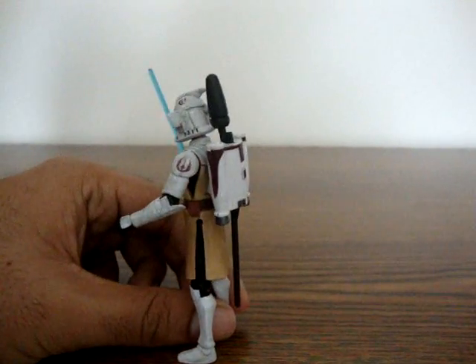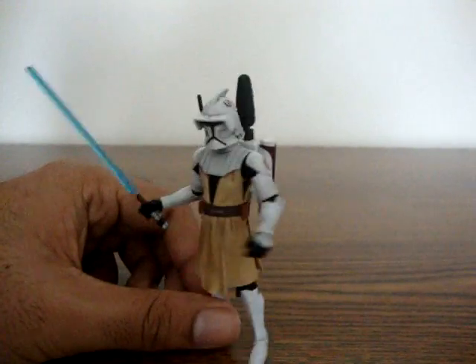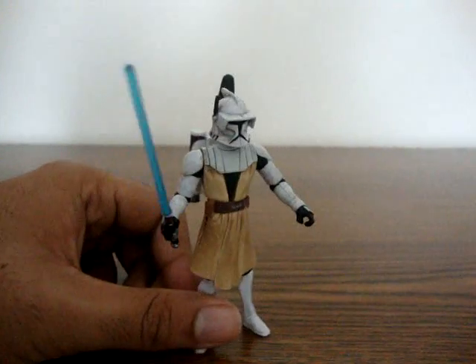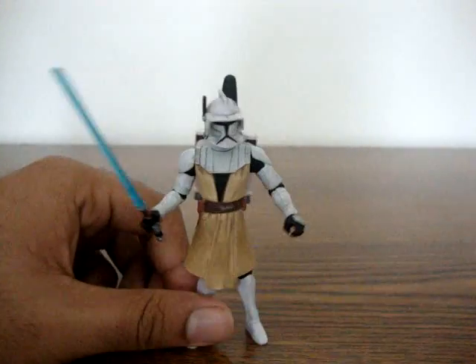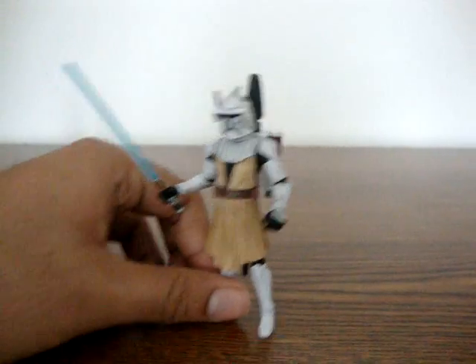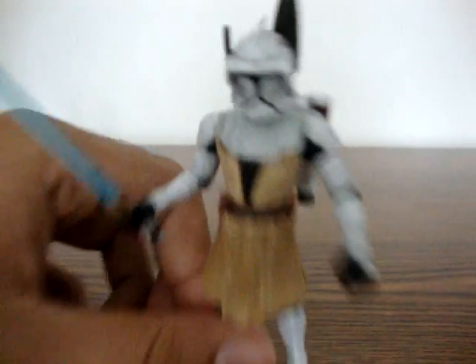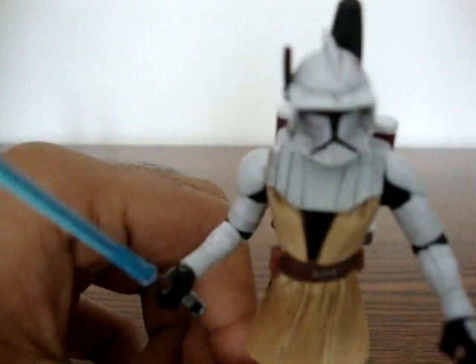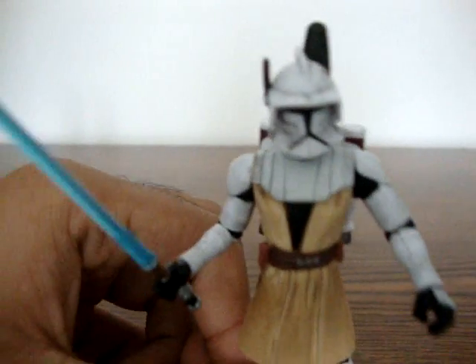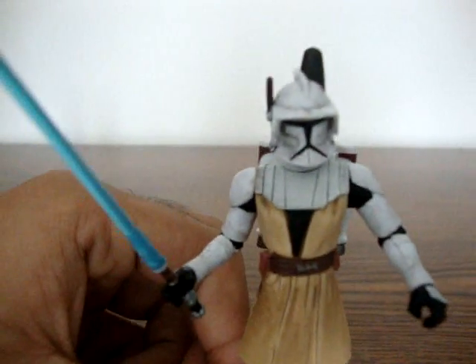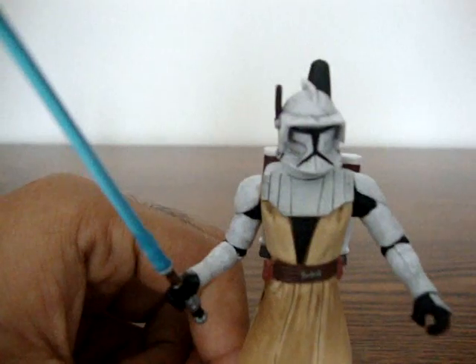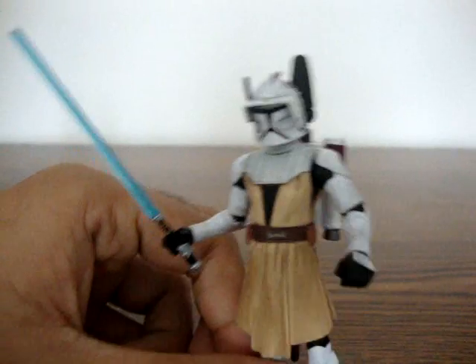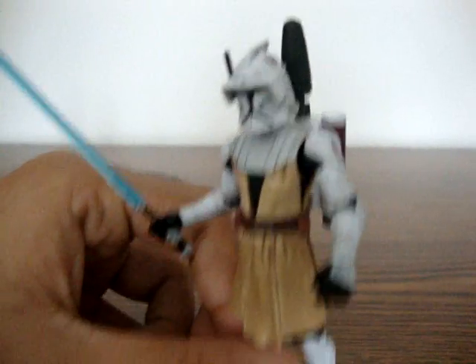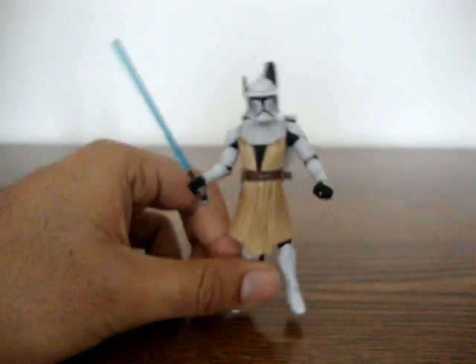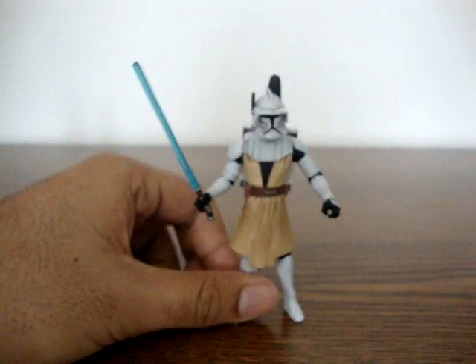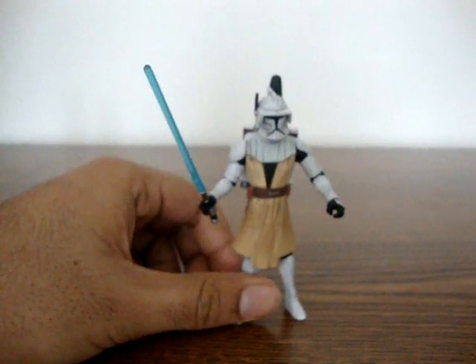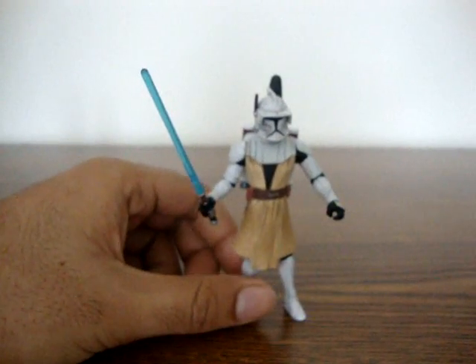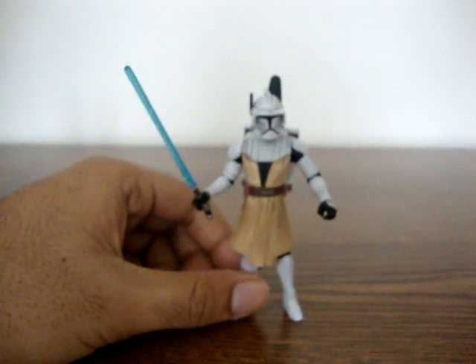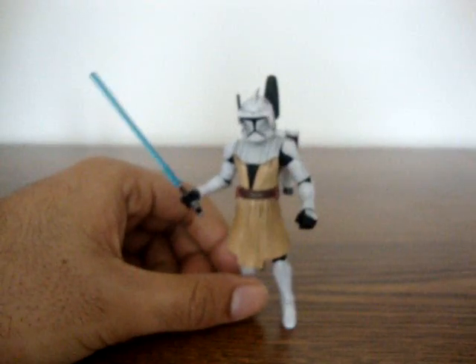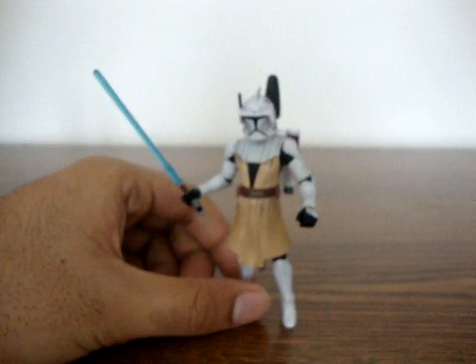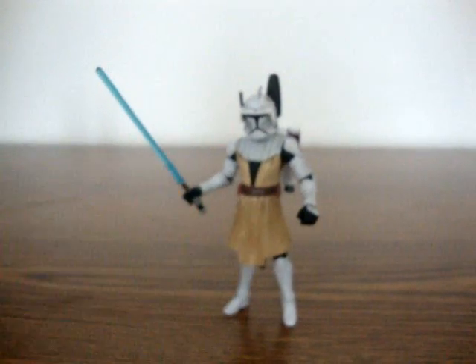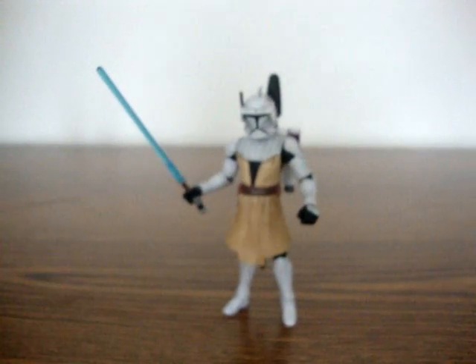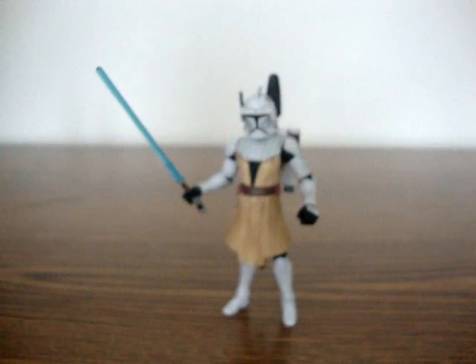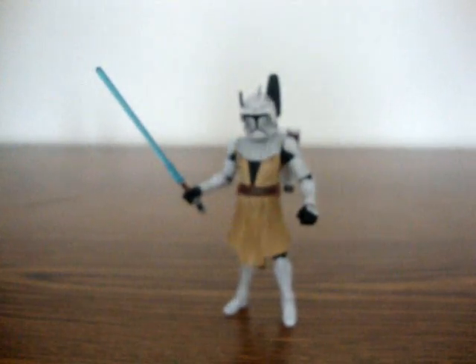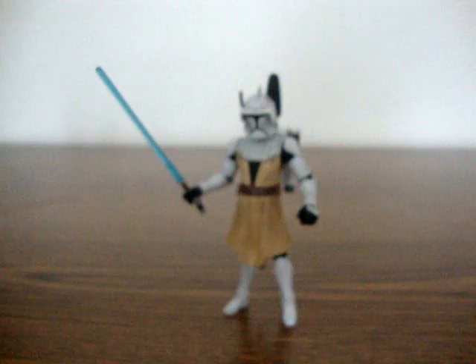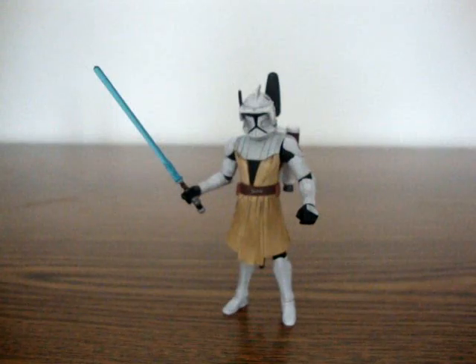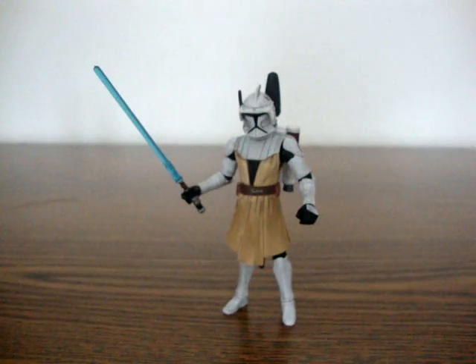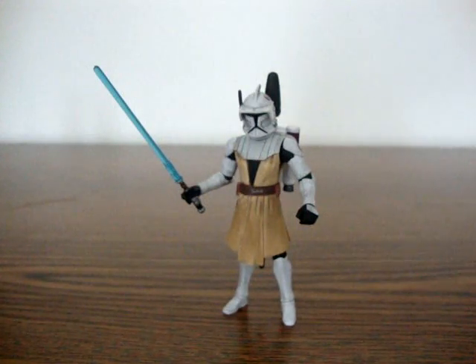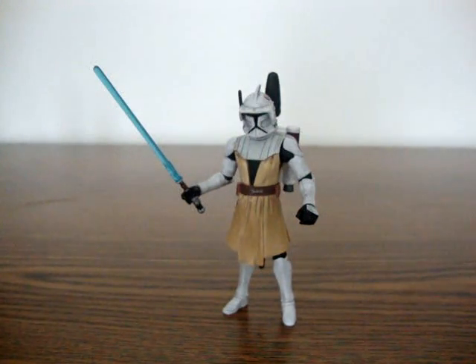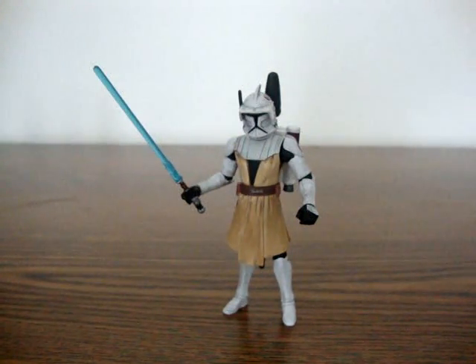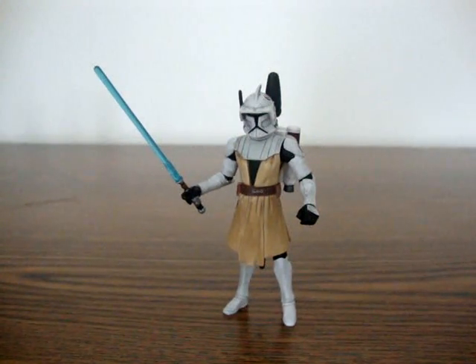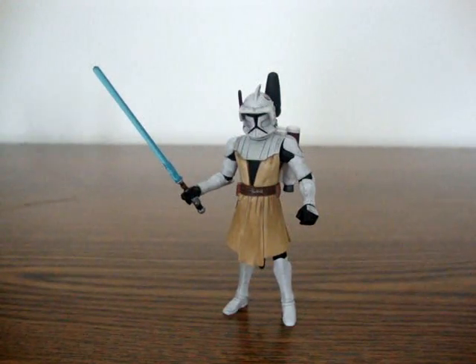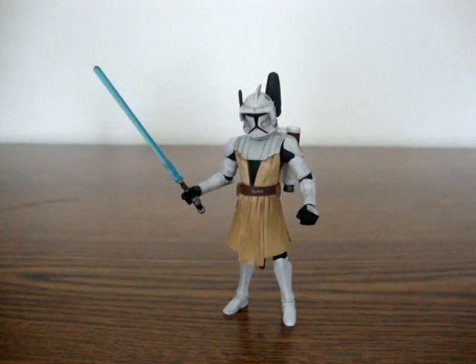Very nice figure overall. There's even detail in this helmet — a lot of battle damage detail that goes with the rest of the figure. Before I do the rating, actually, I want to compare the figure.